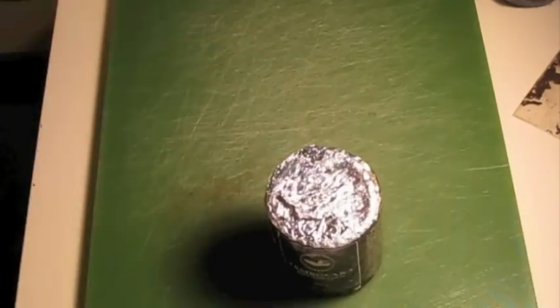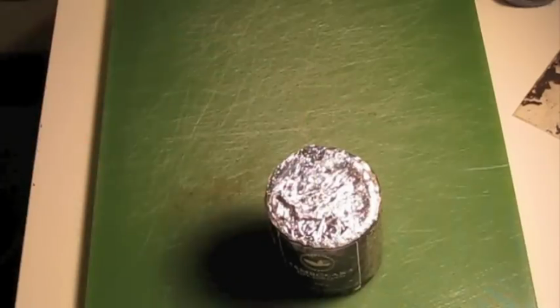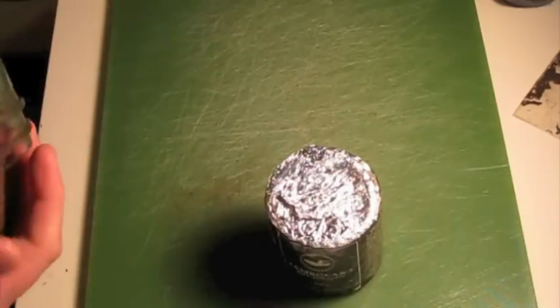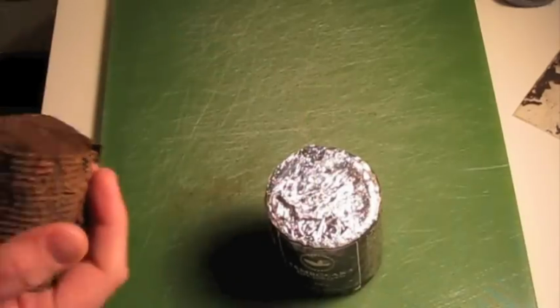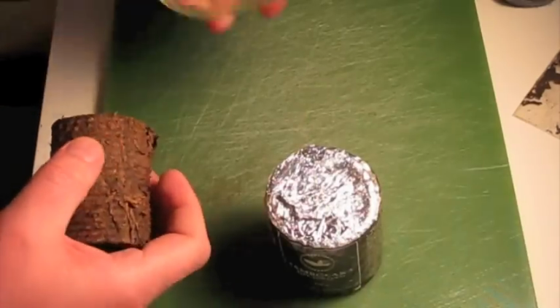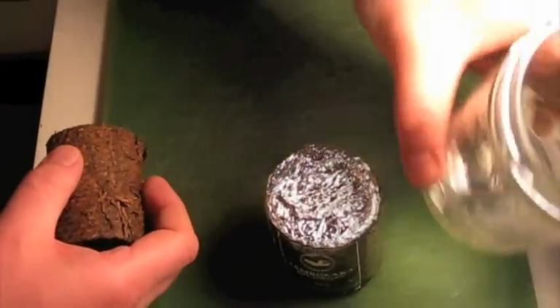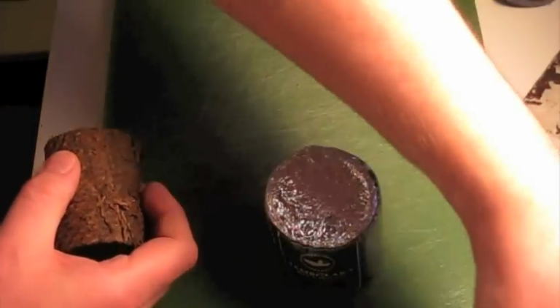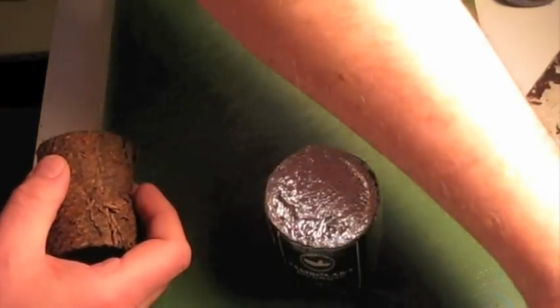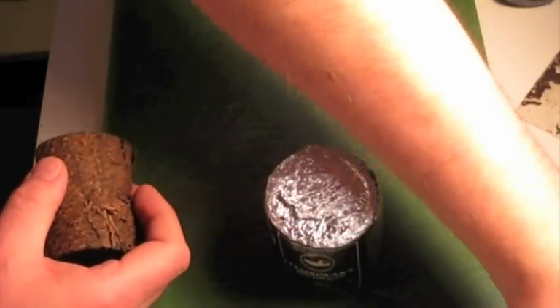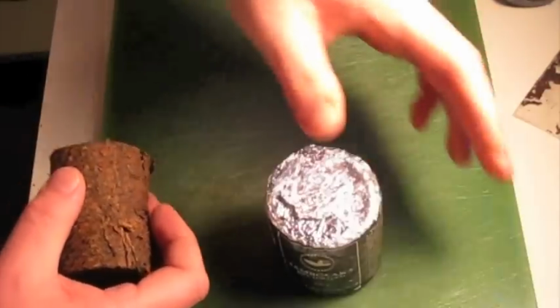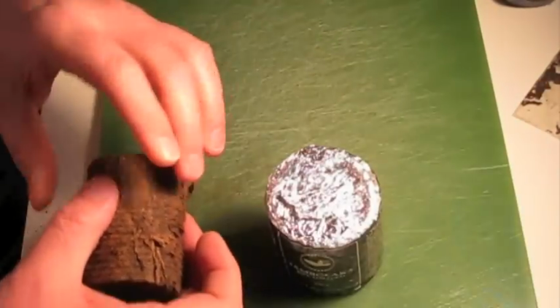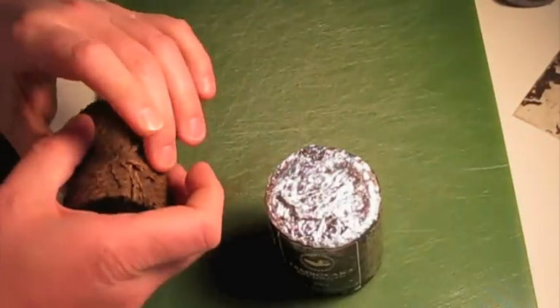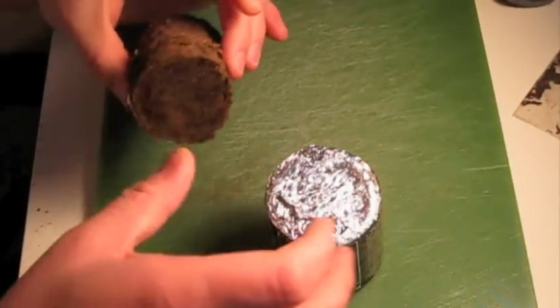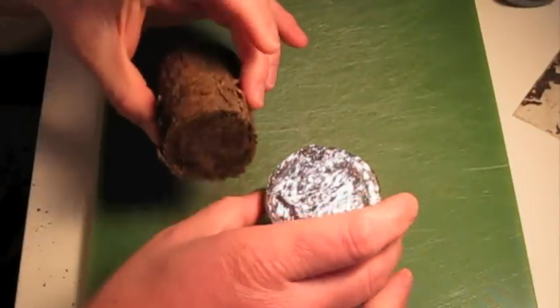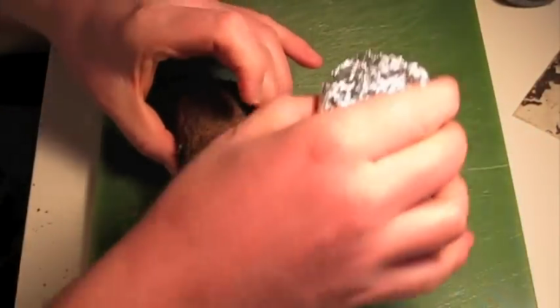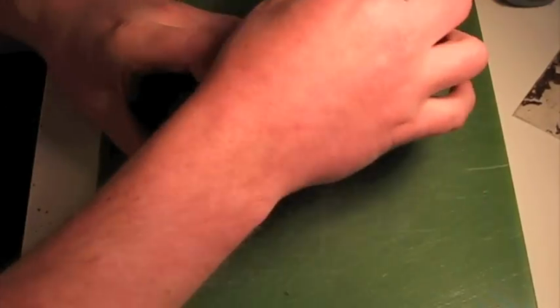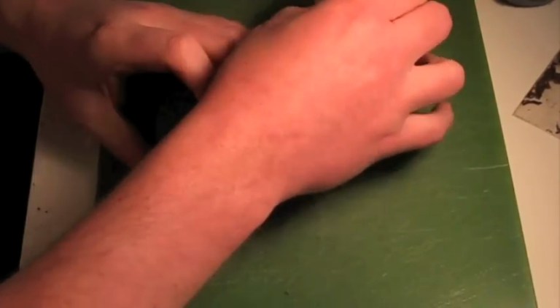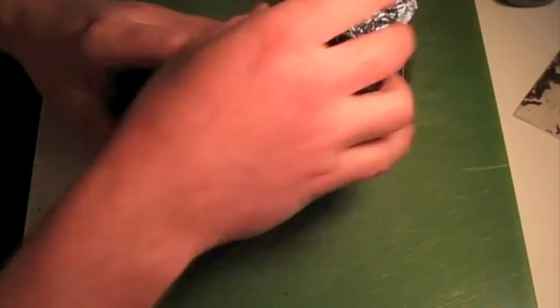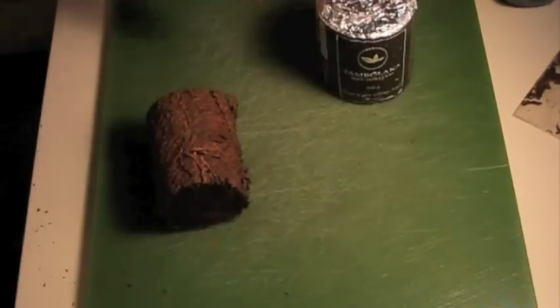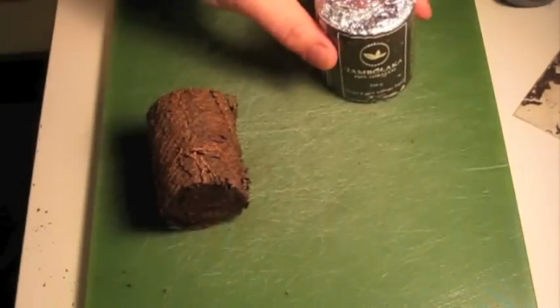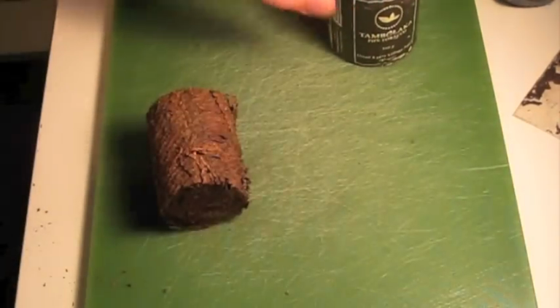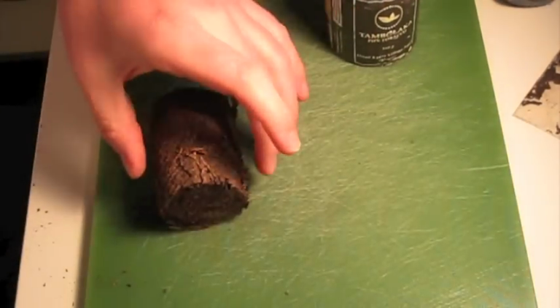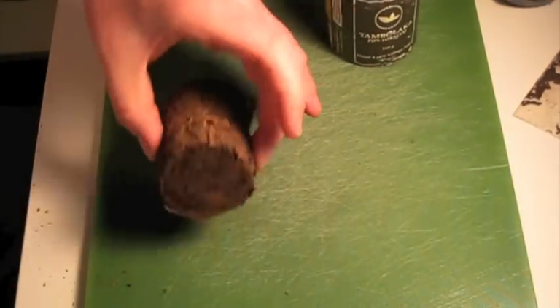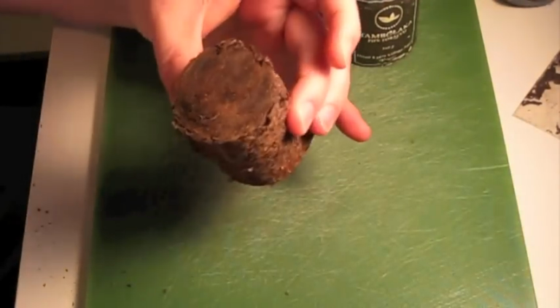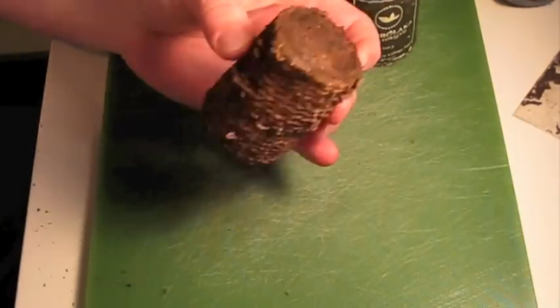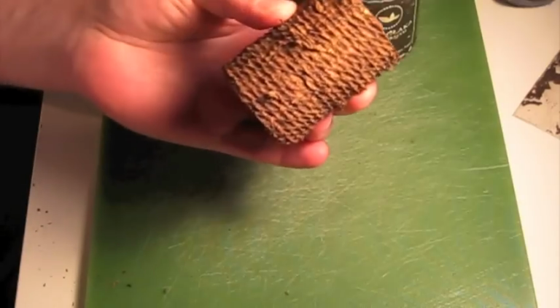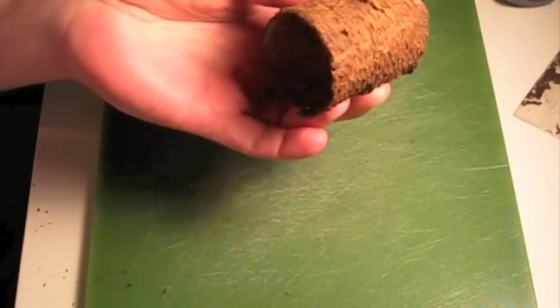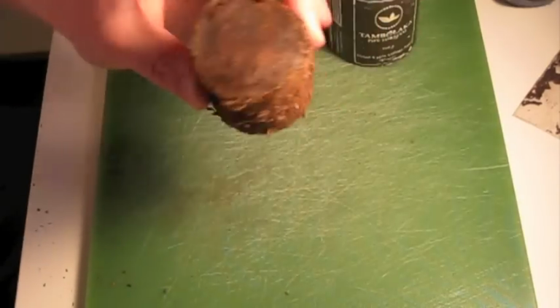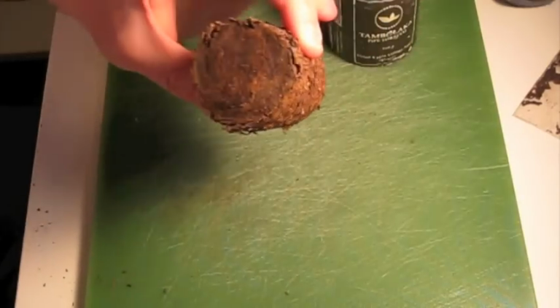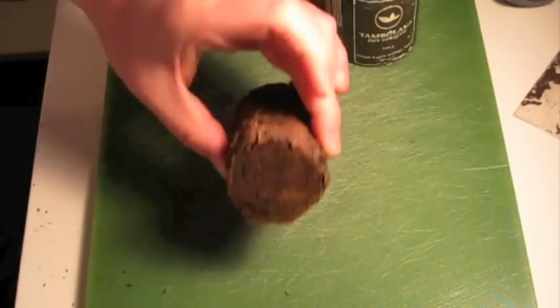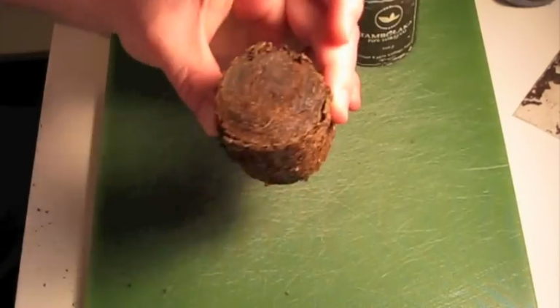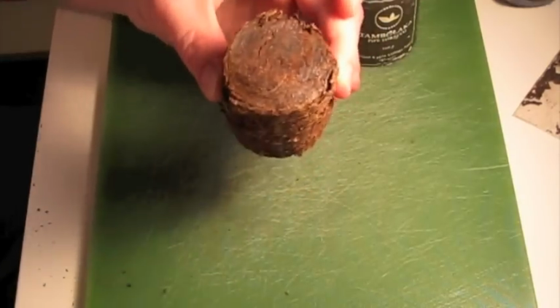When you unwrap it, there's a small cord around it that I've taken off already, and it comes out in a block about like that. You can see it is very dense, quite dry and hard.